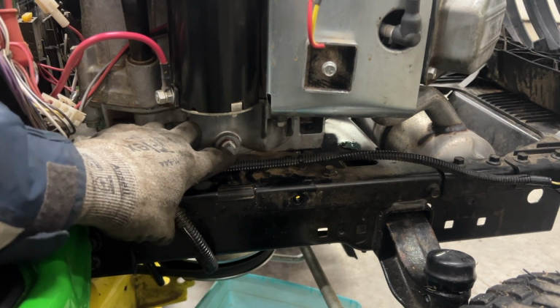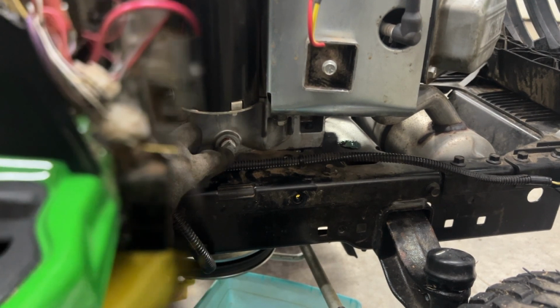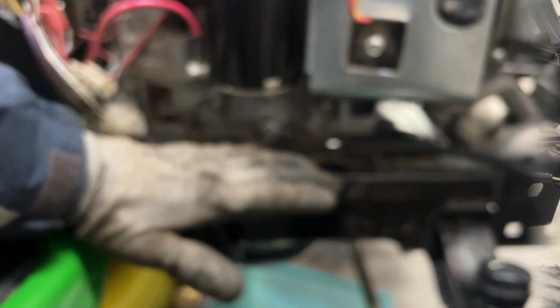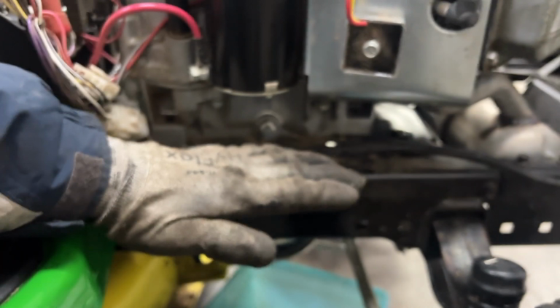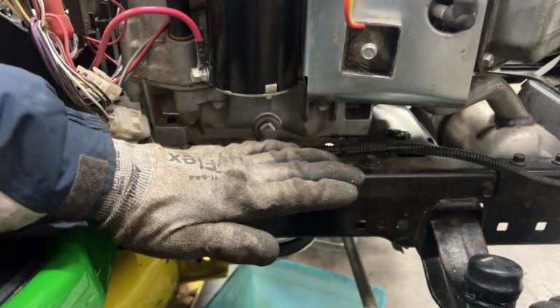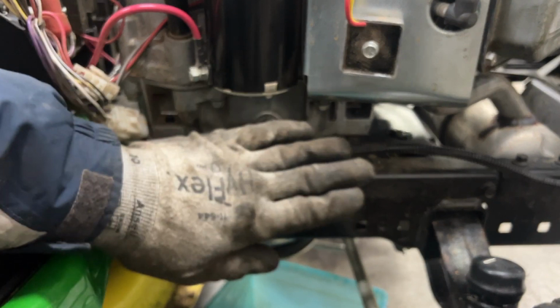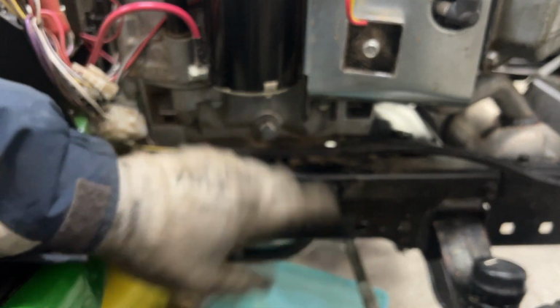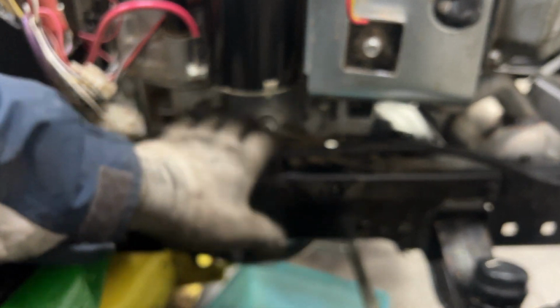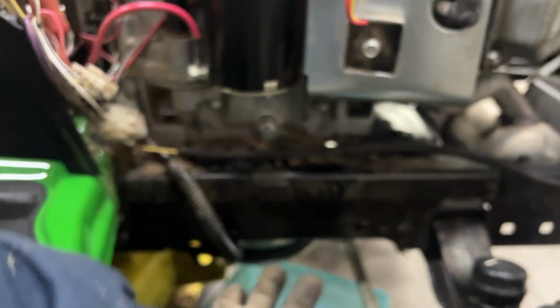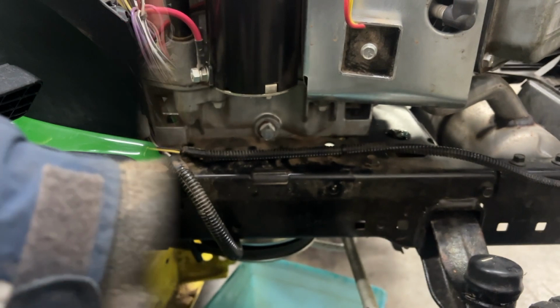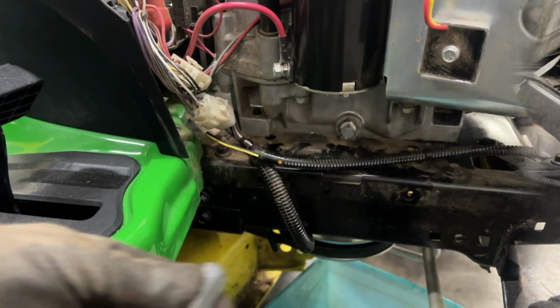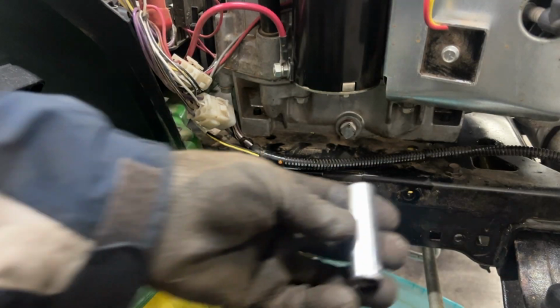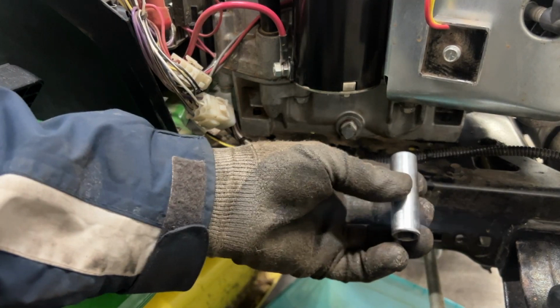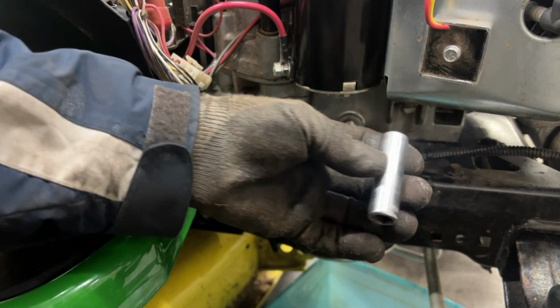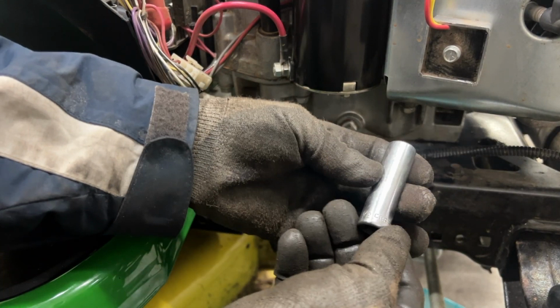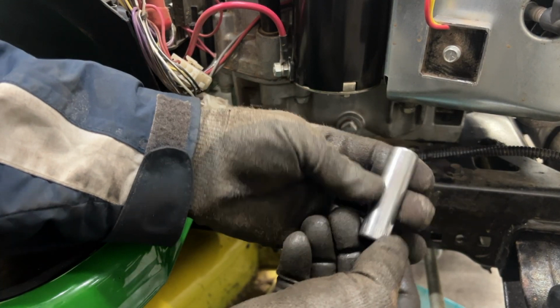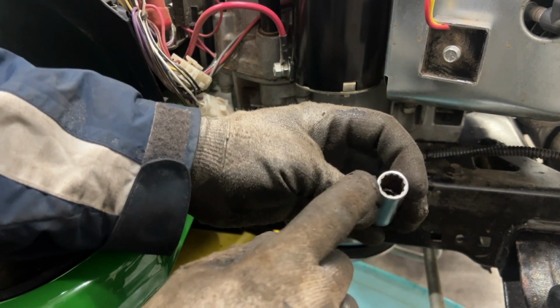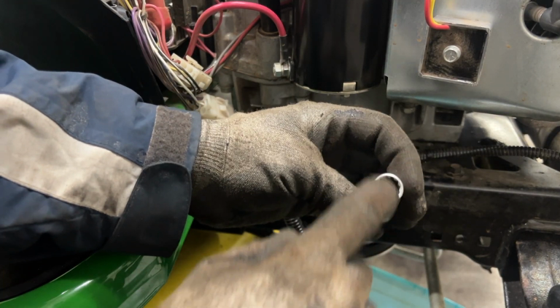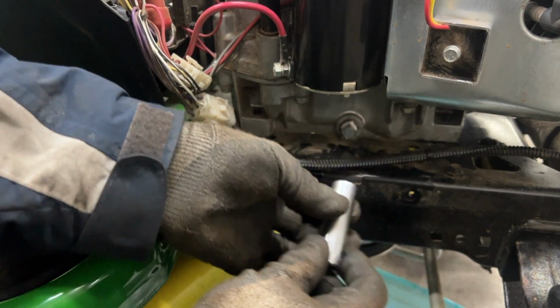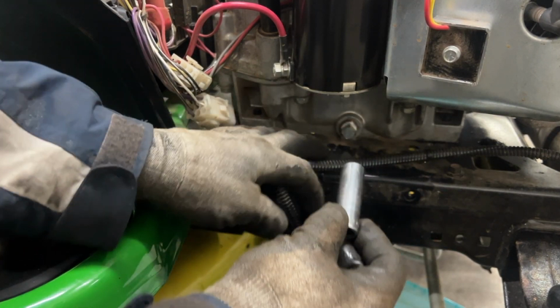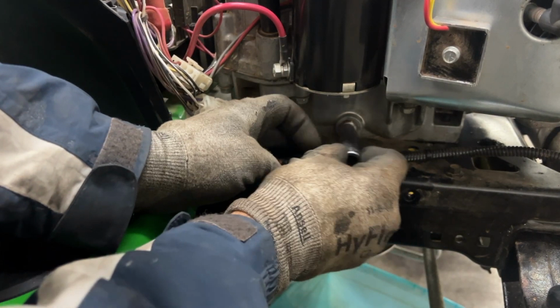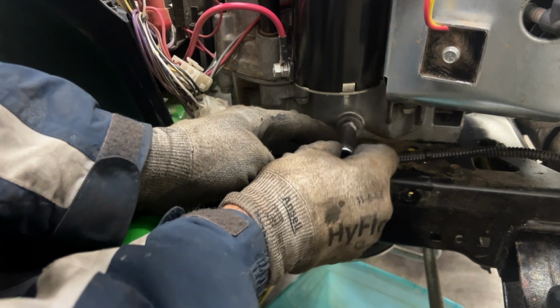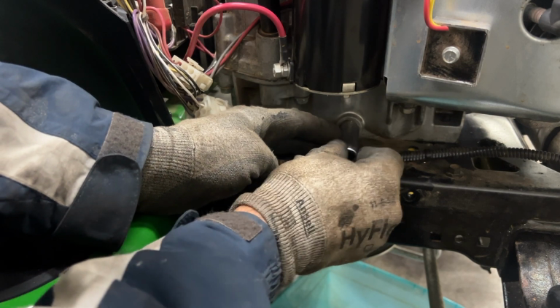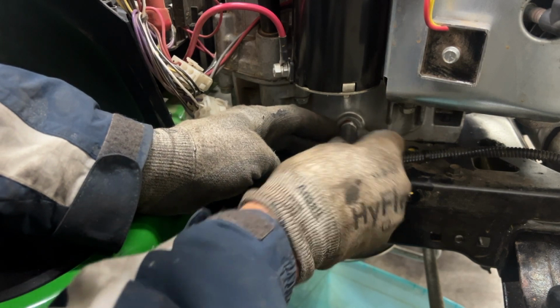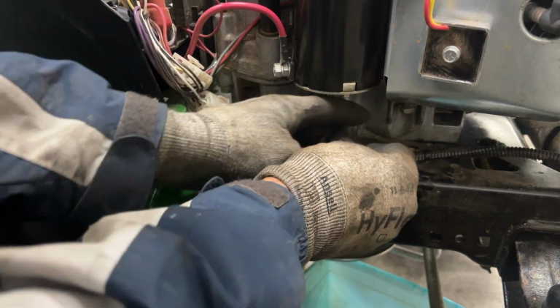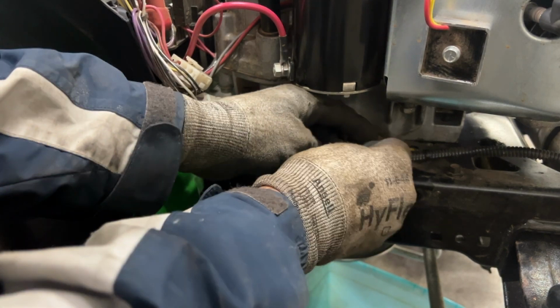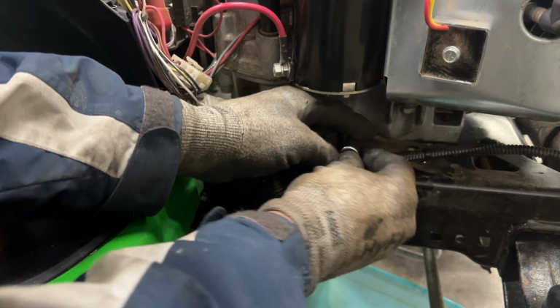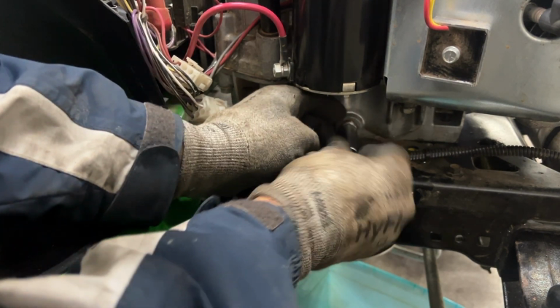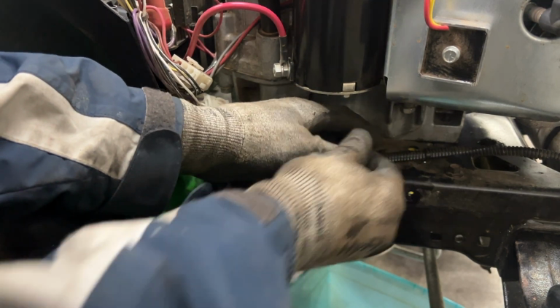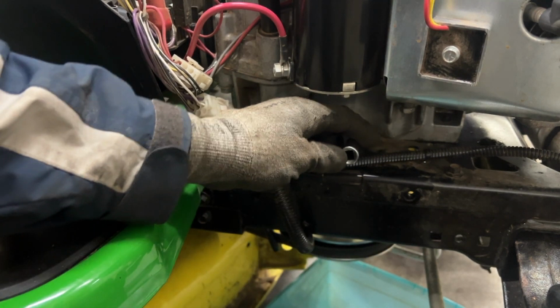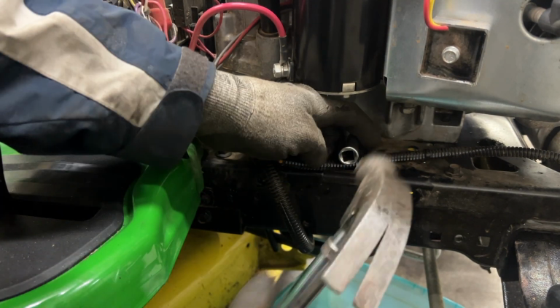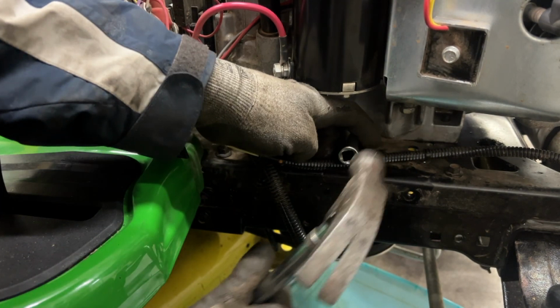The tractor is tilted this way so the oil will run off down here. I've got a deep socket here — half inch, 12 point — going to put it on top of the drain plug and line up the upper end.